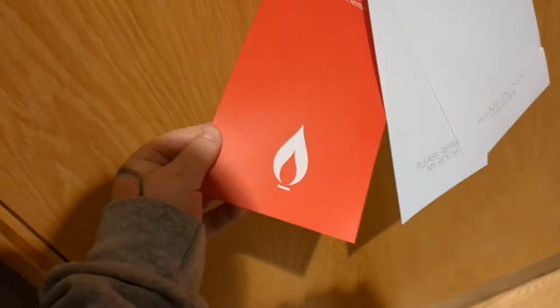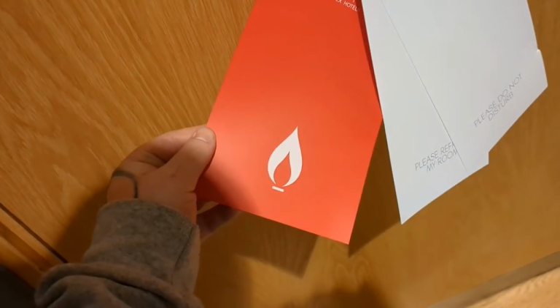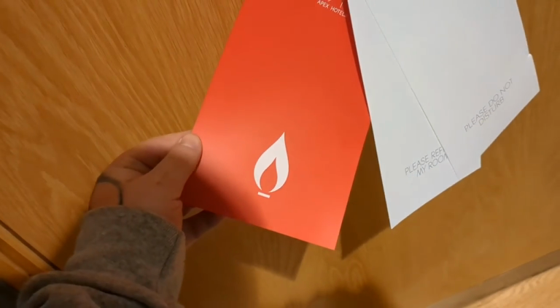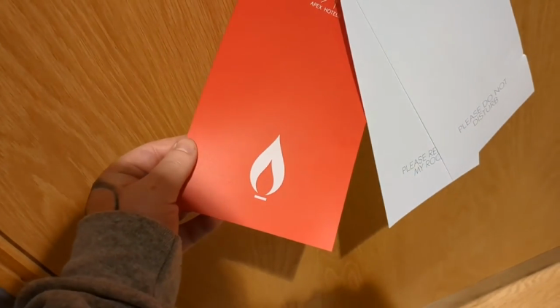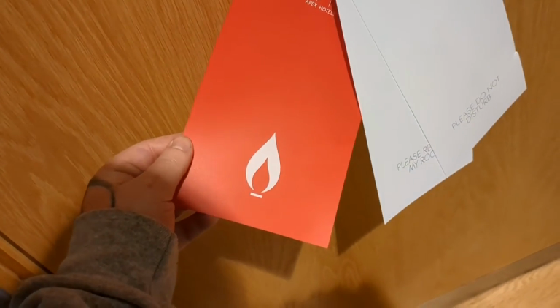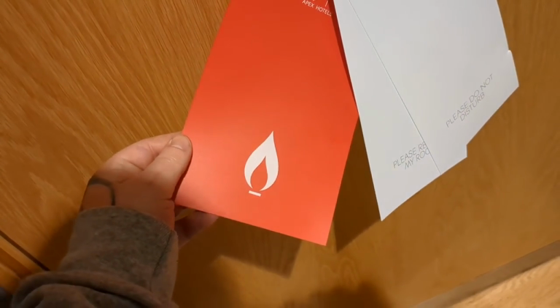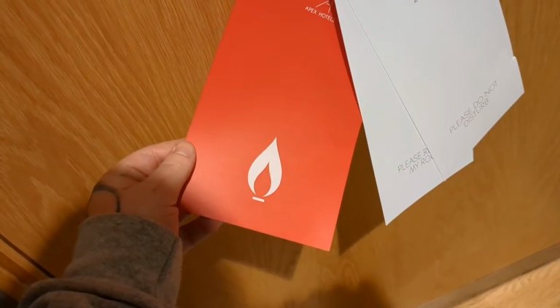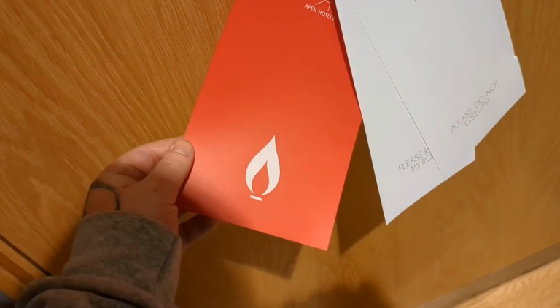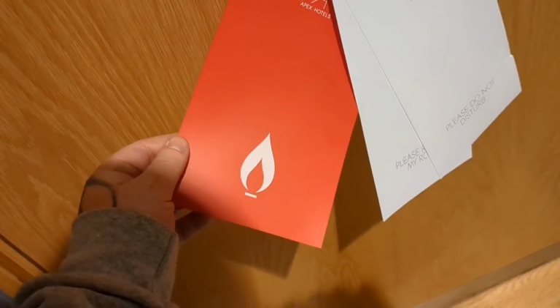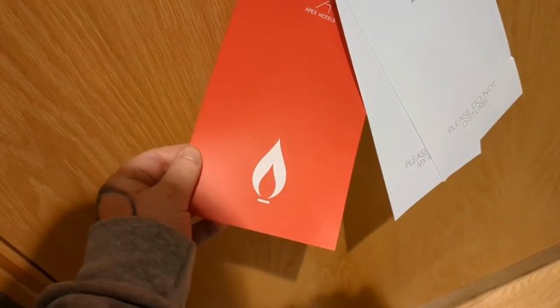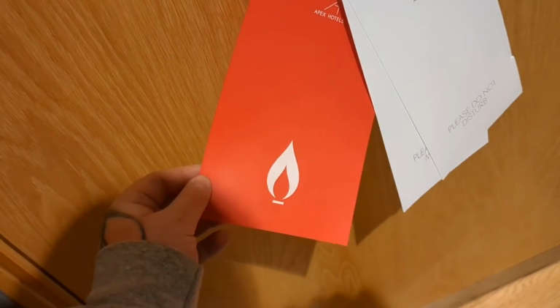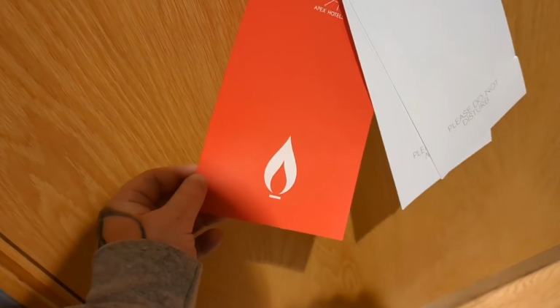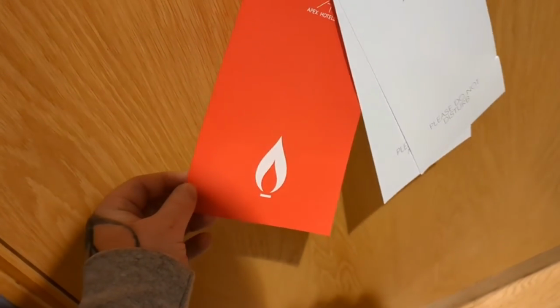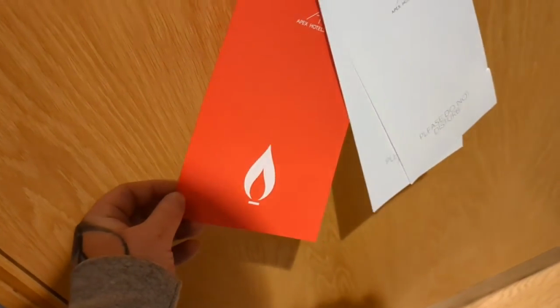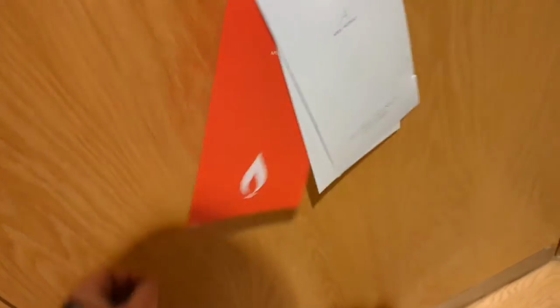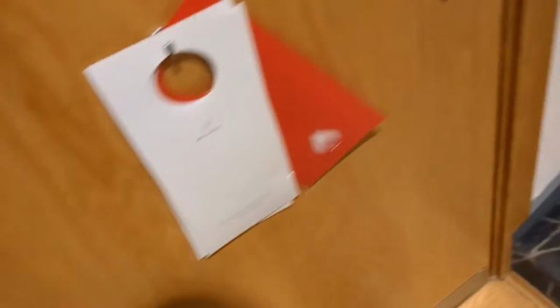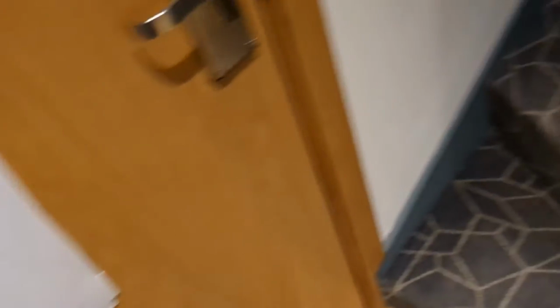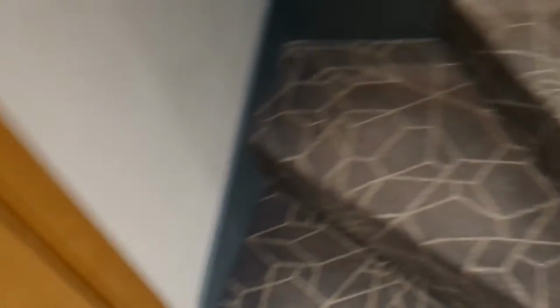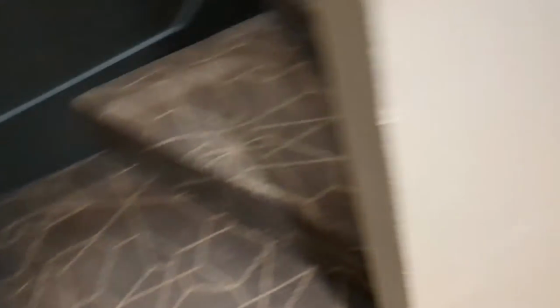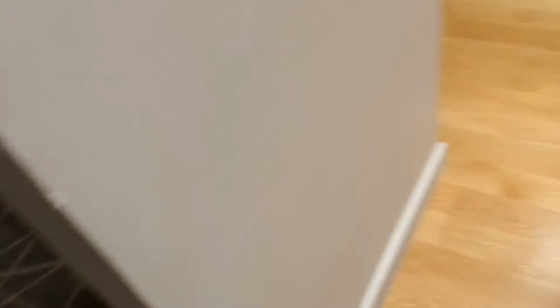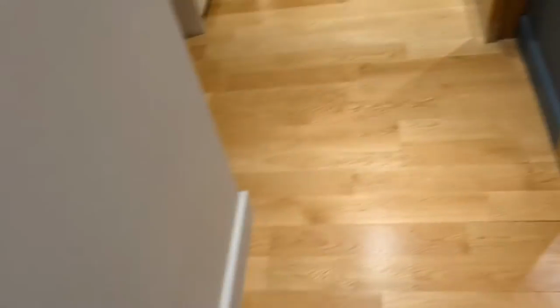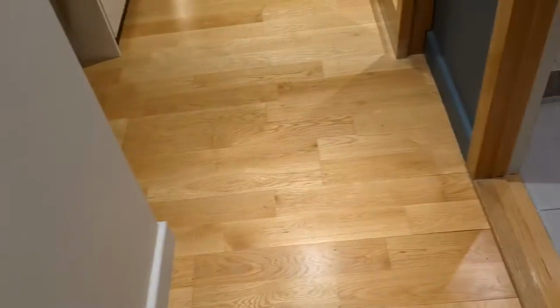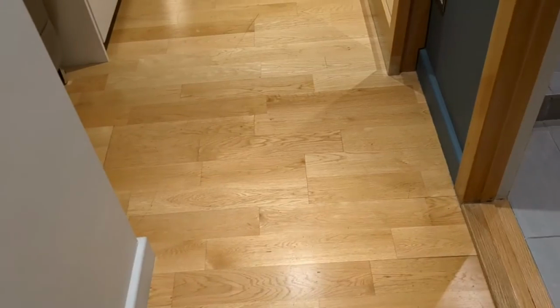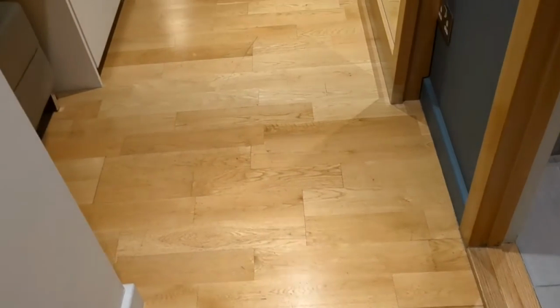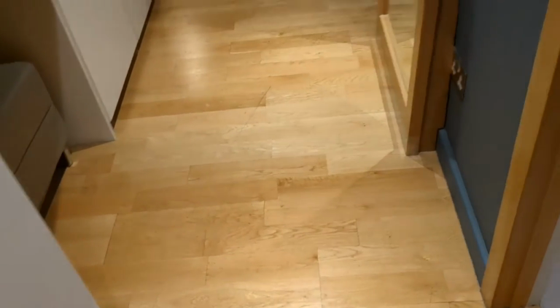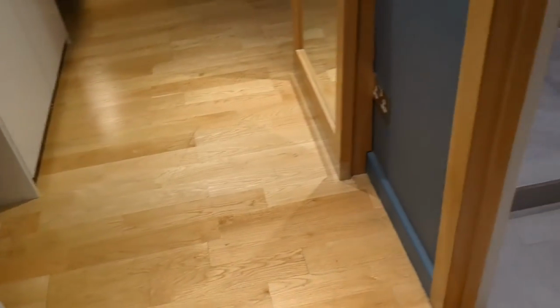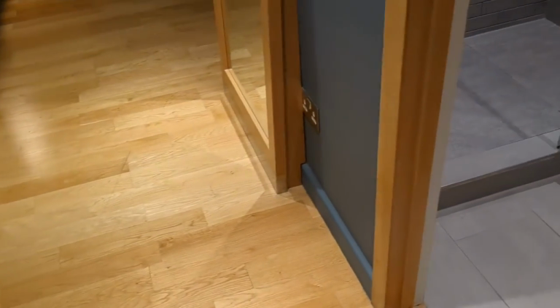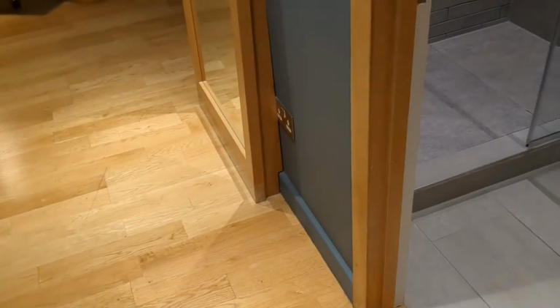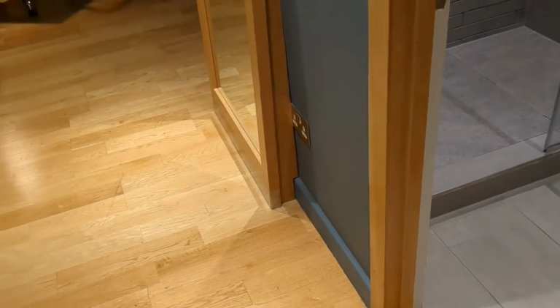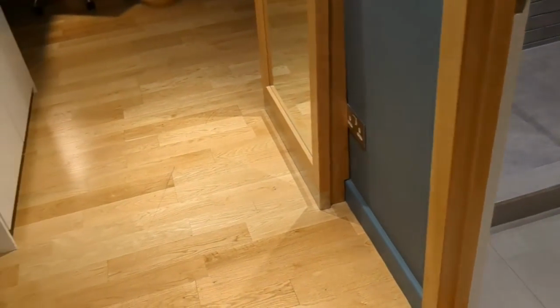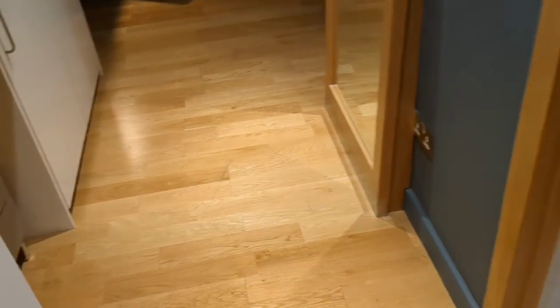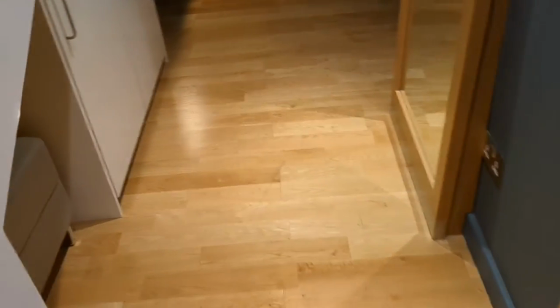And I'm not actually sure what that is — leave a comment, let me know, I've never seen that in a hotel before. Turn around, in the room to the right there's a bathroom — I'll show you guys that in a bit.